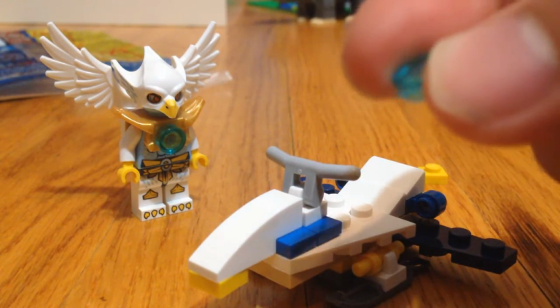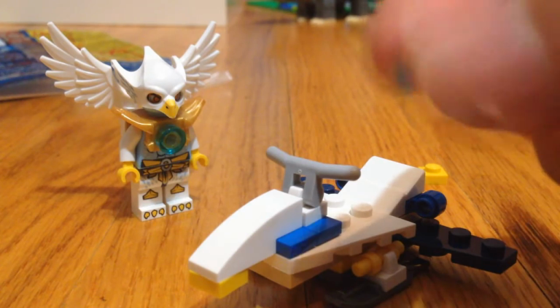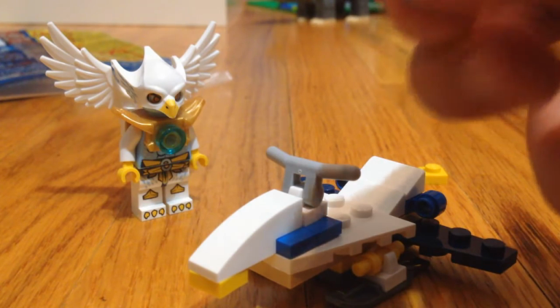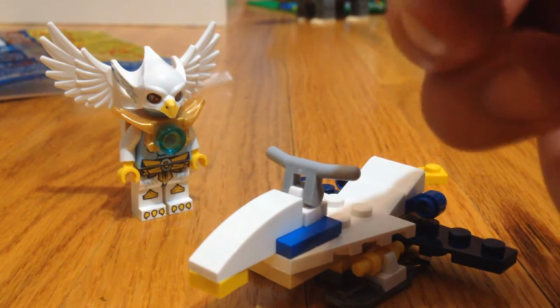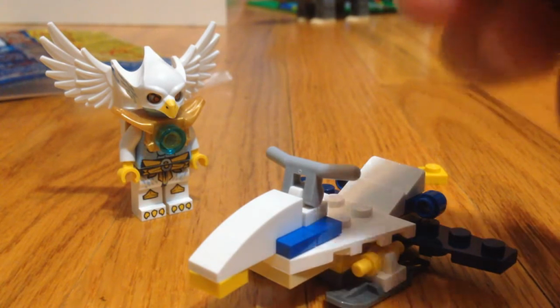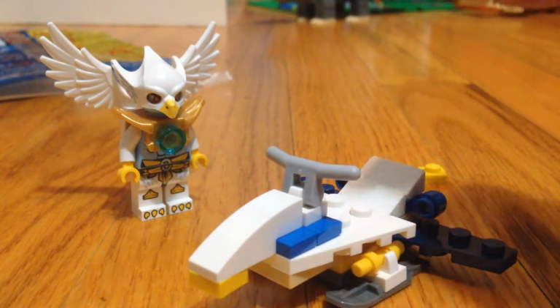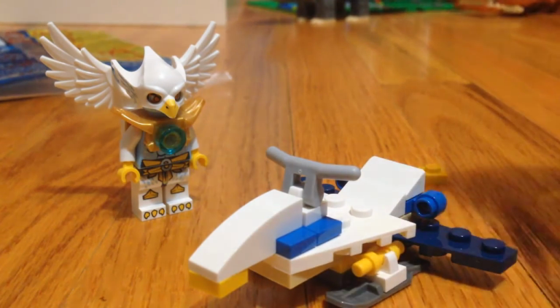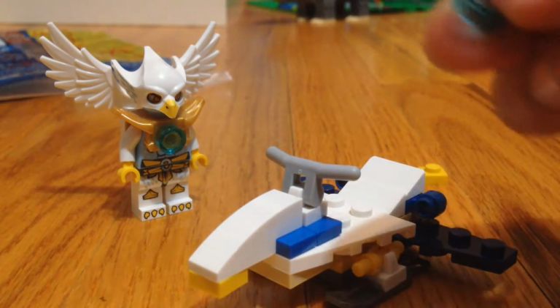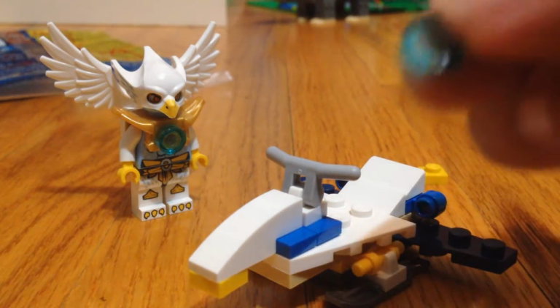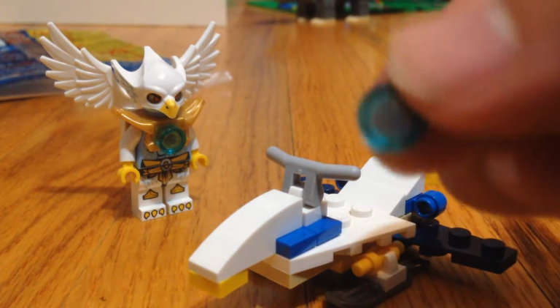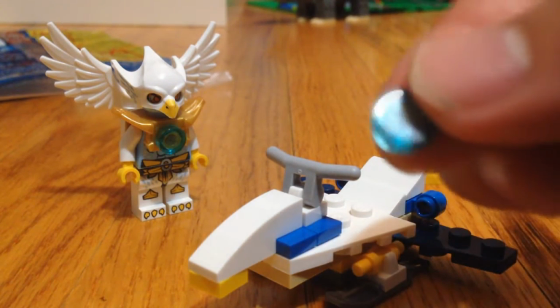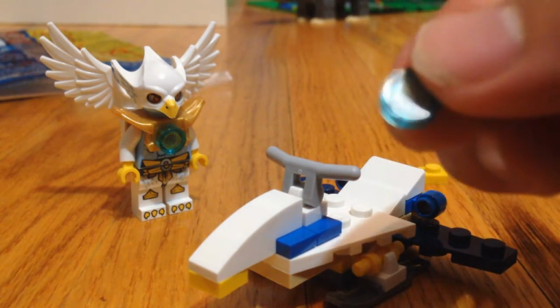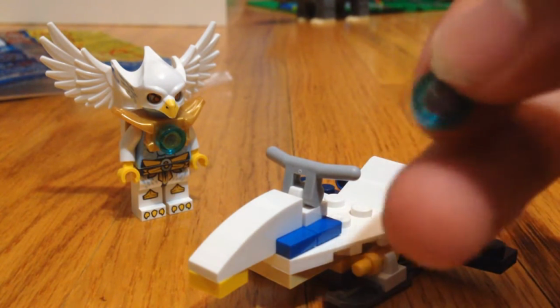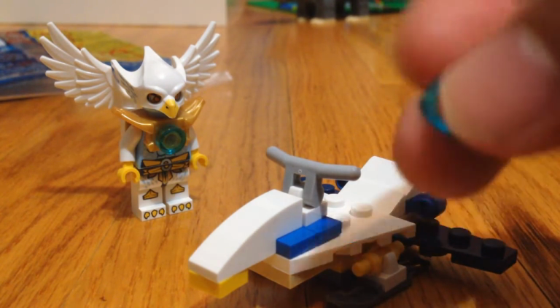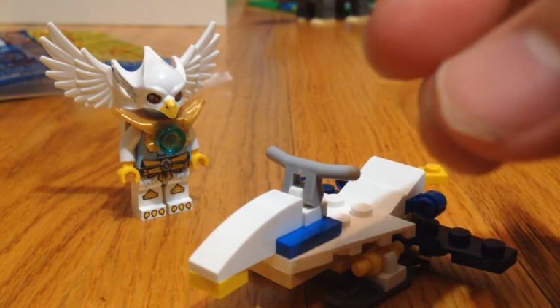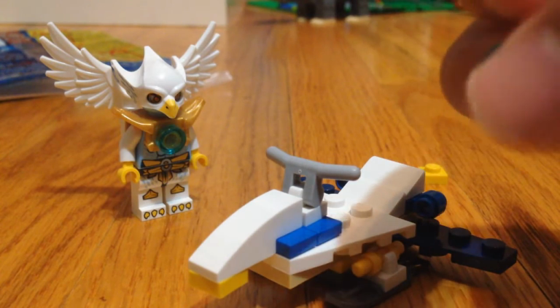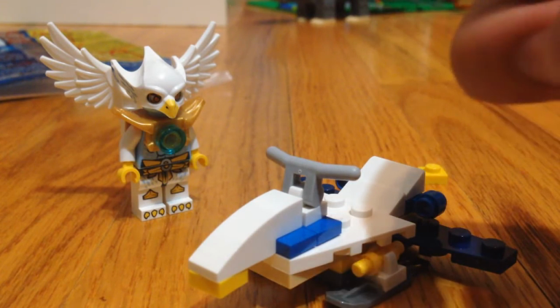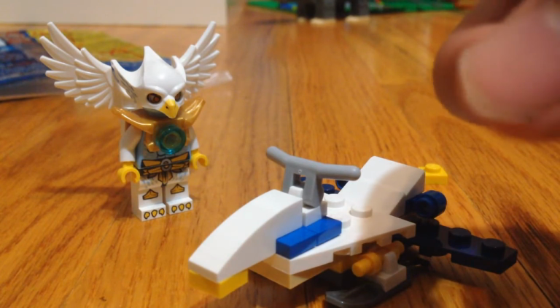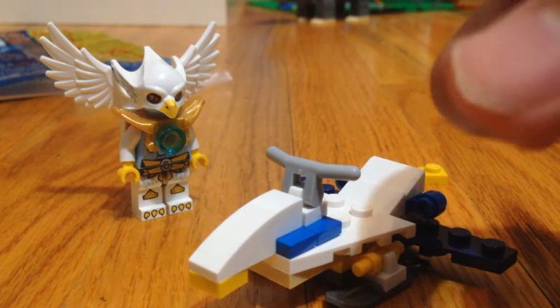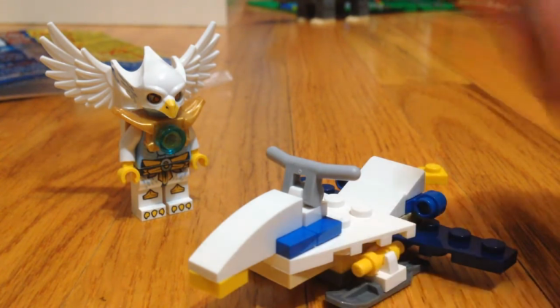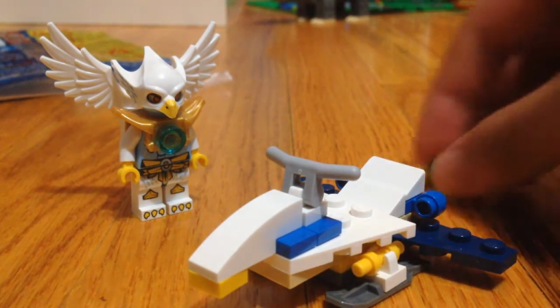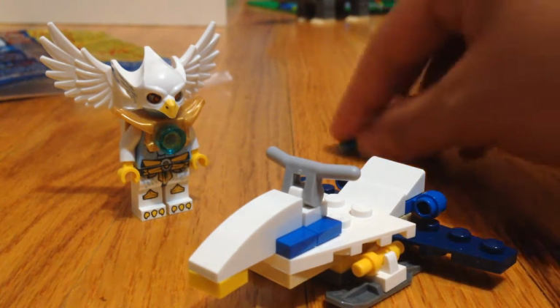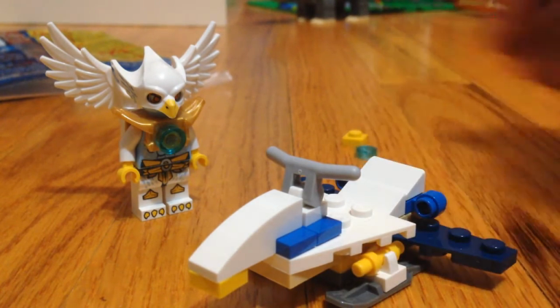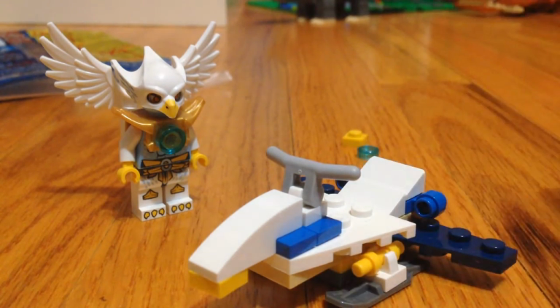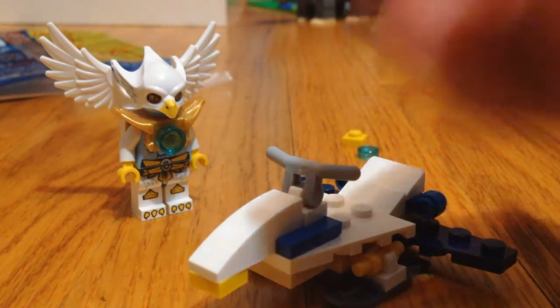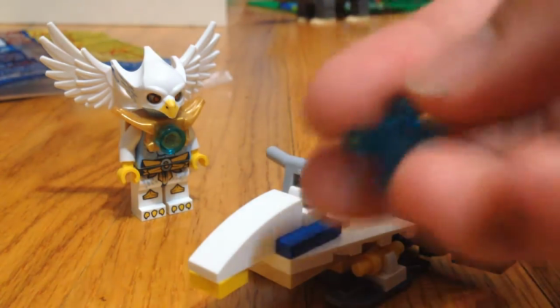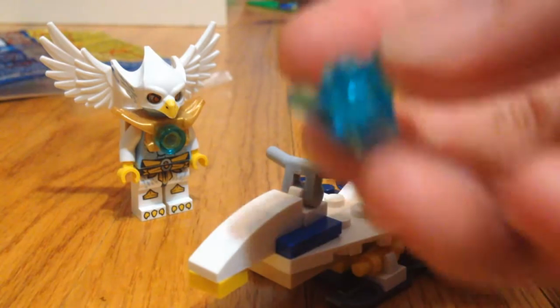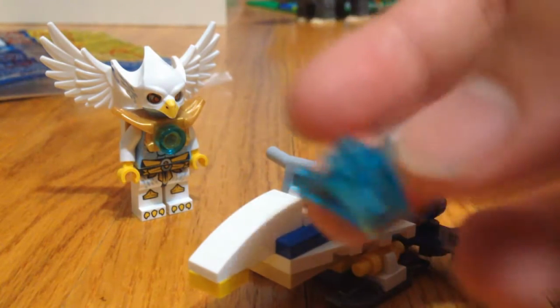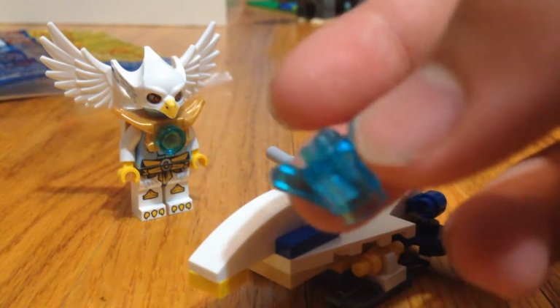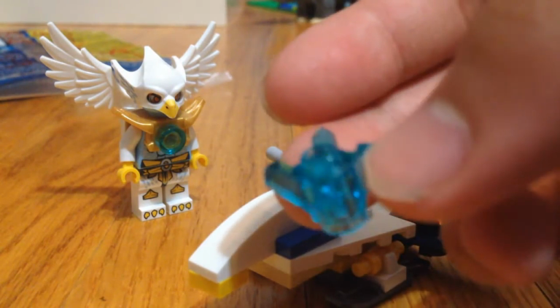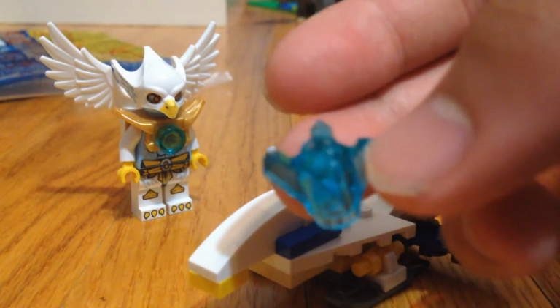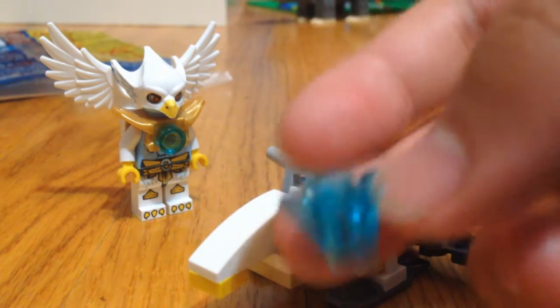I was kind of expecting to get like 6 more, but maybe because this is a more recent production run. But anyways, you also get the Chima Chi crystal — my first one. My Chi crystal, I think.